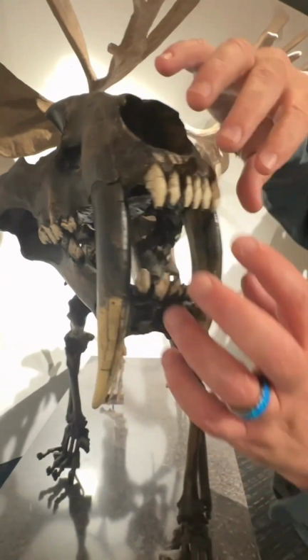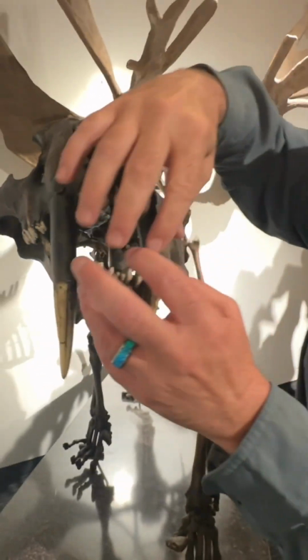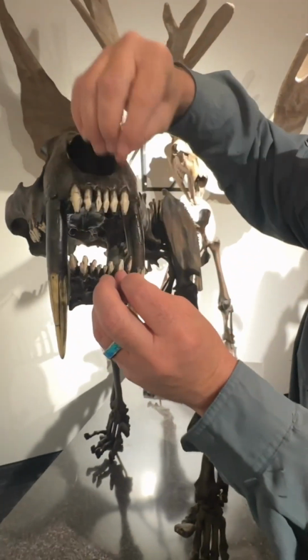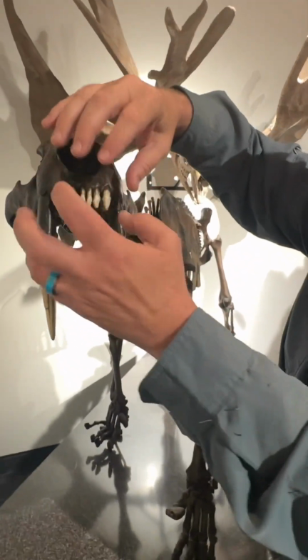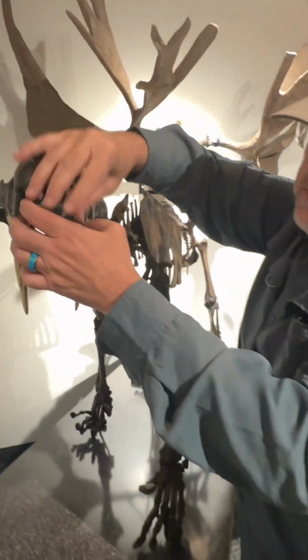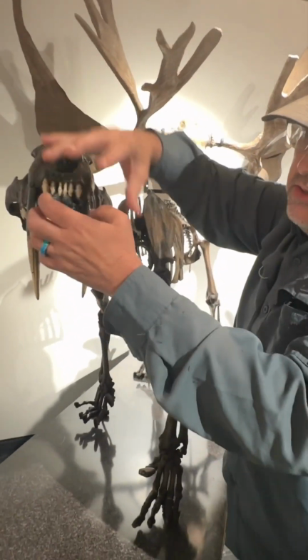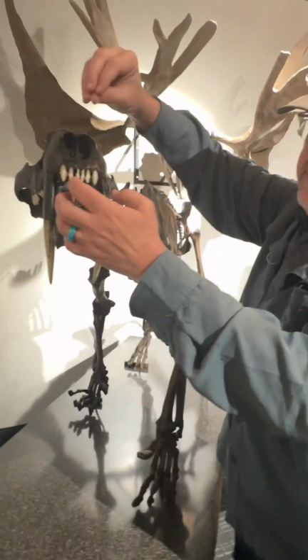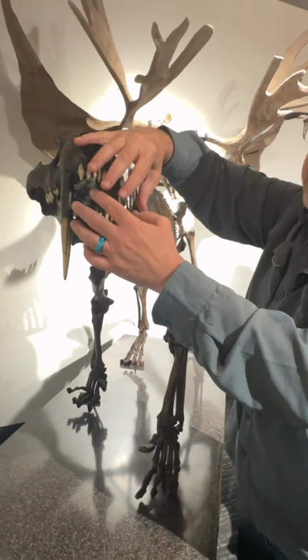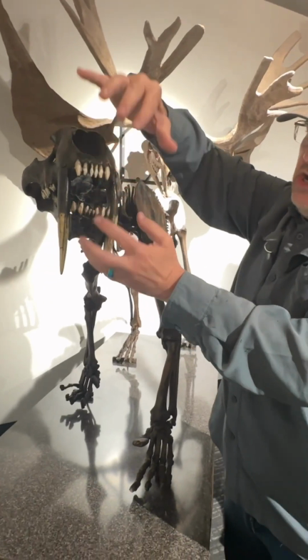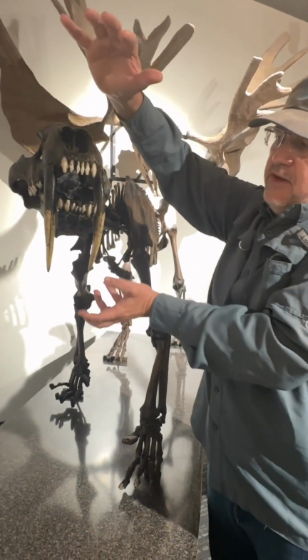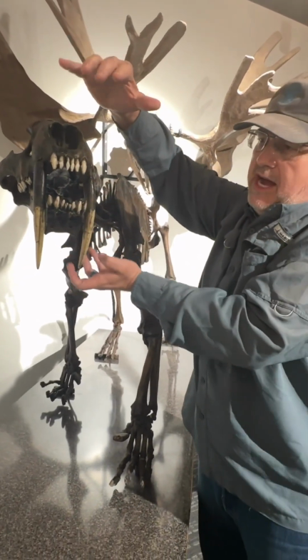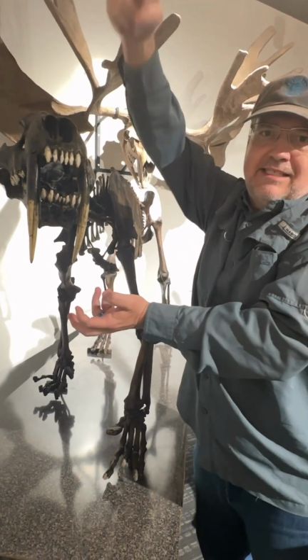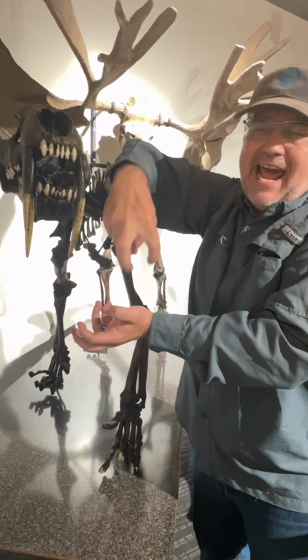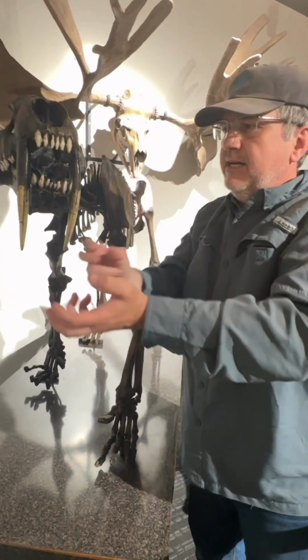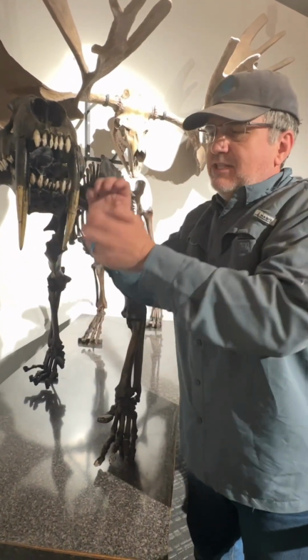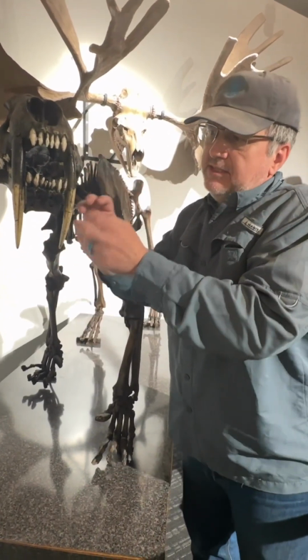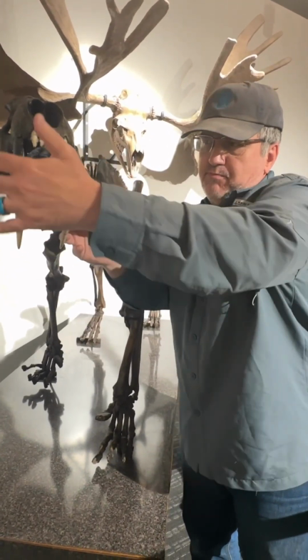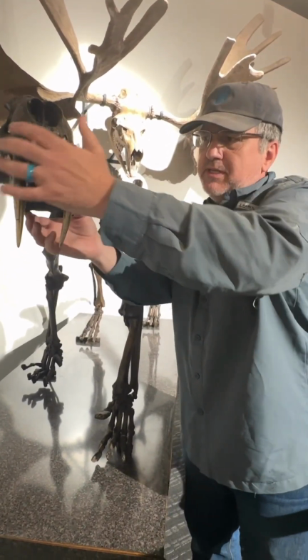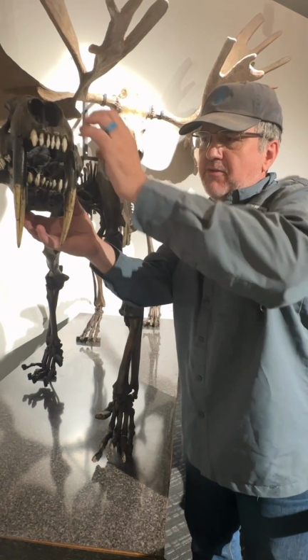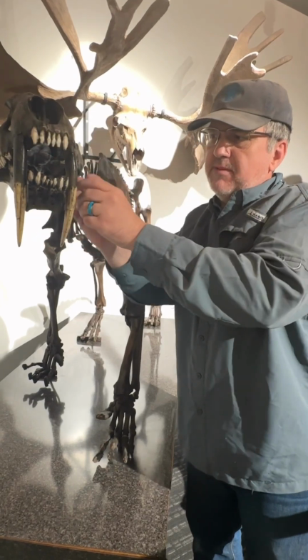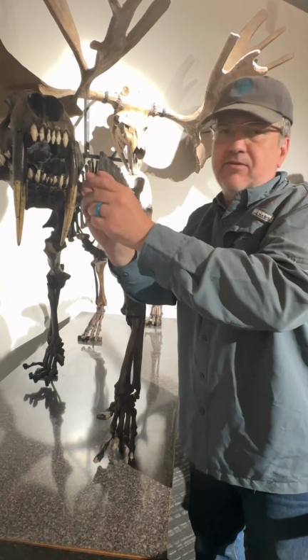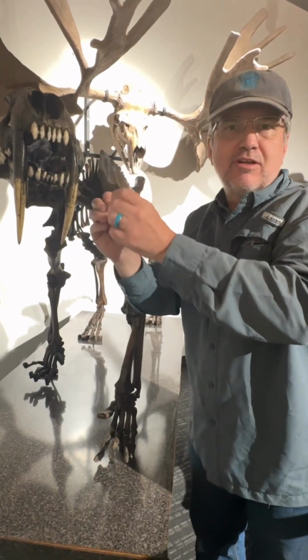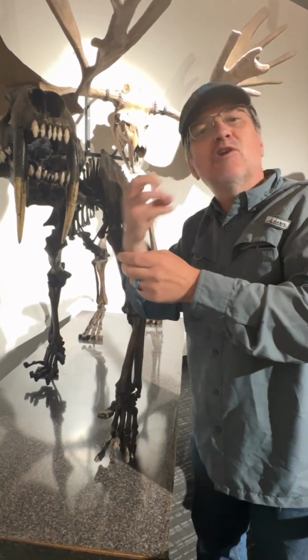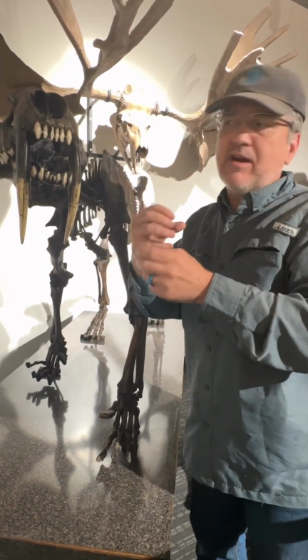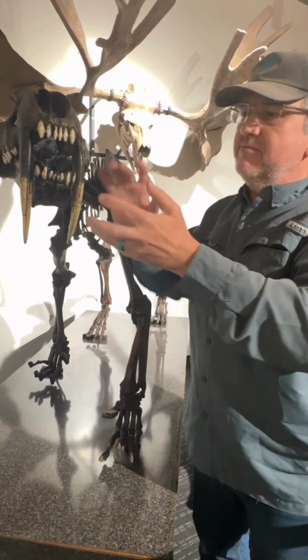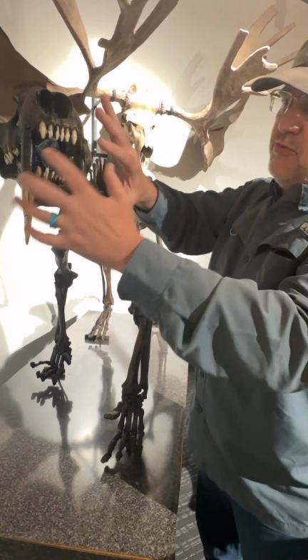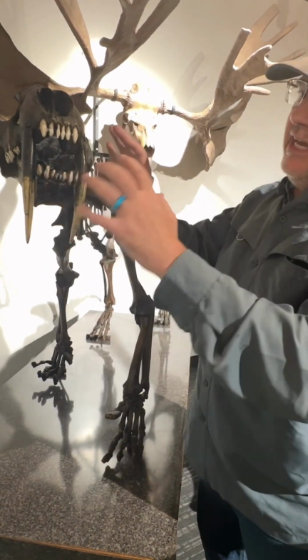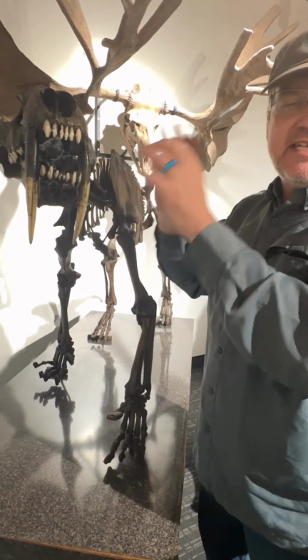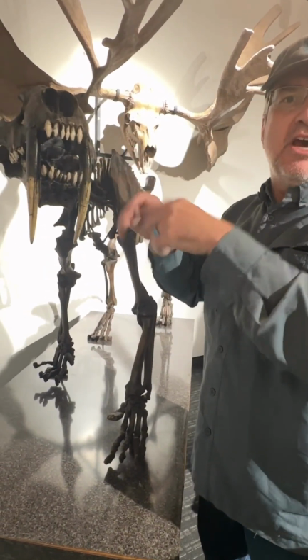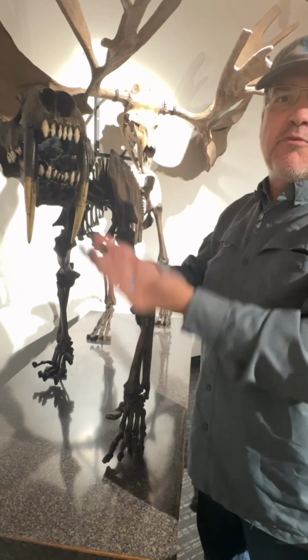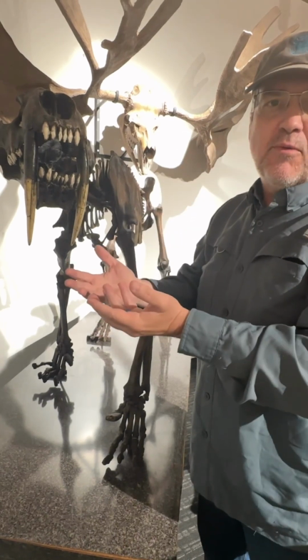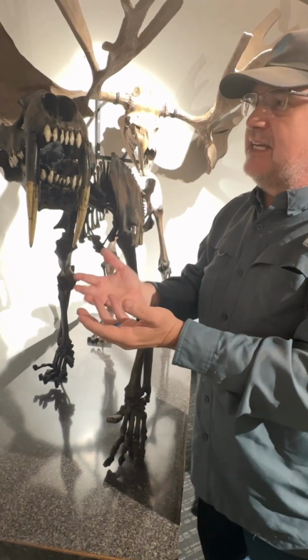So it could nibble on a bone and pull food off, open its mouth wide, stab, as well as put its mouth around a piece of bone and crunch on it or scrape it. Three different kinds of teeth for three different ways of eating.